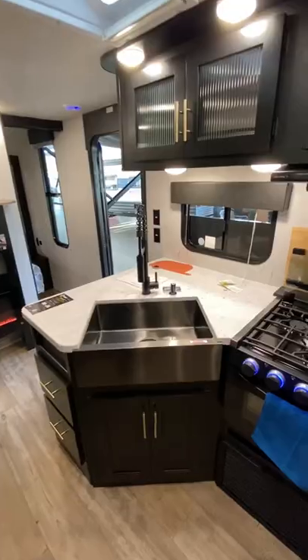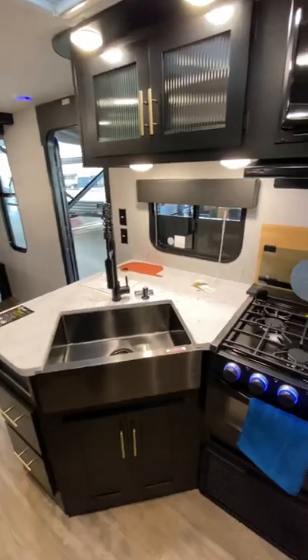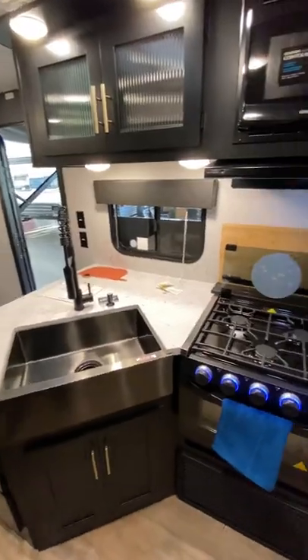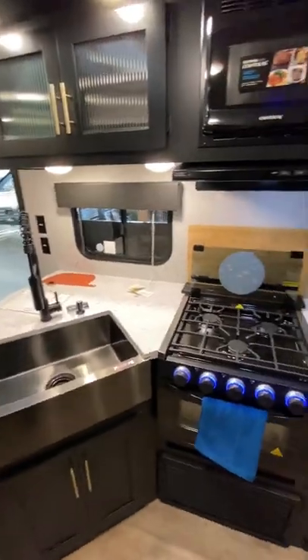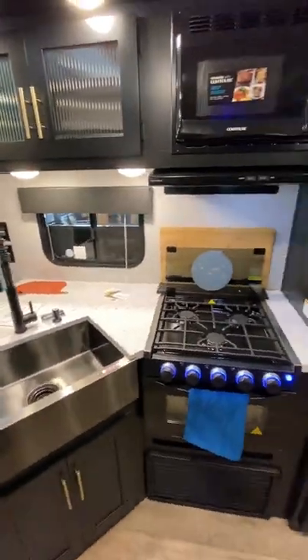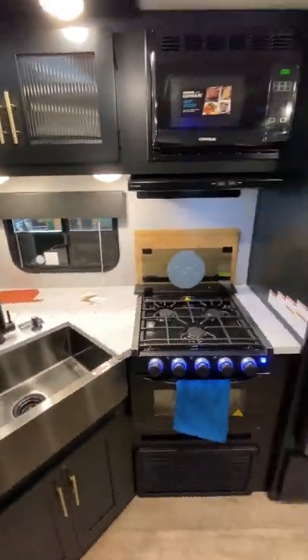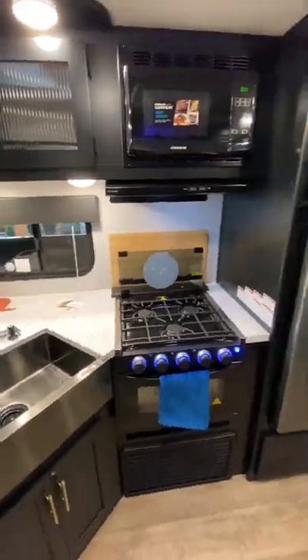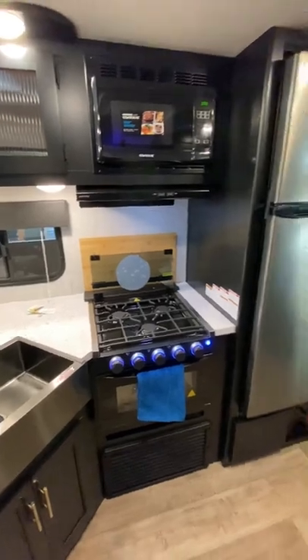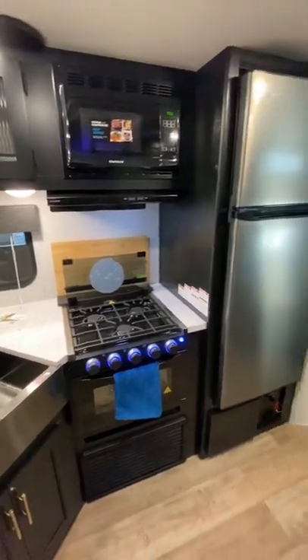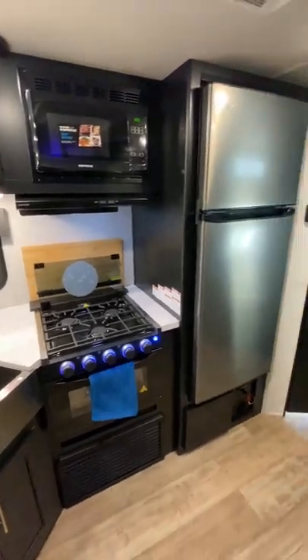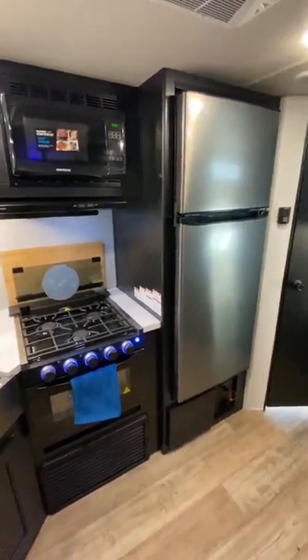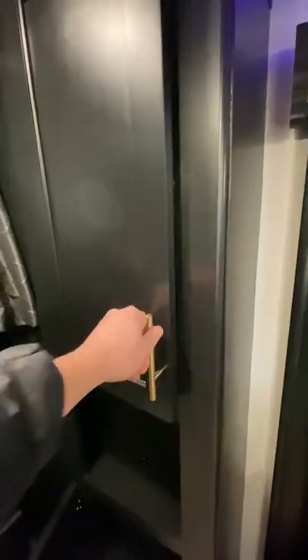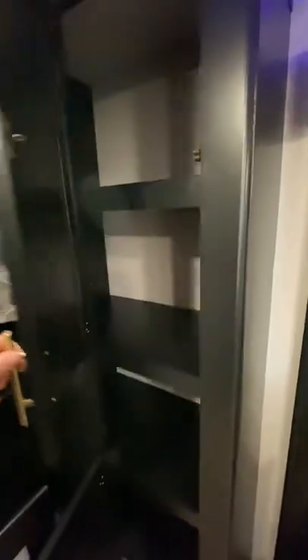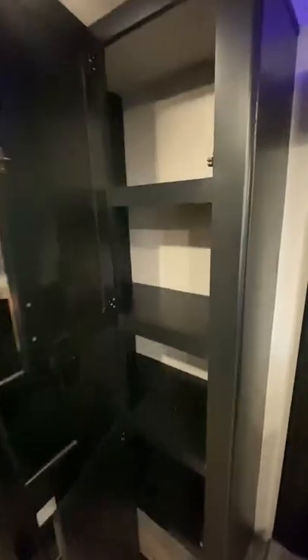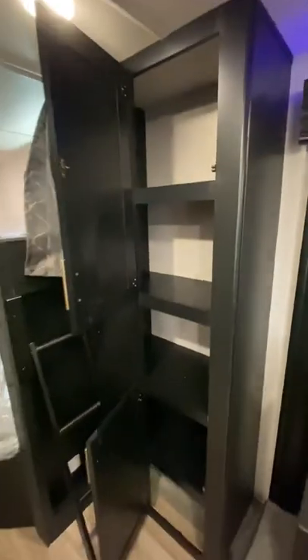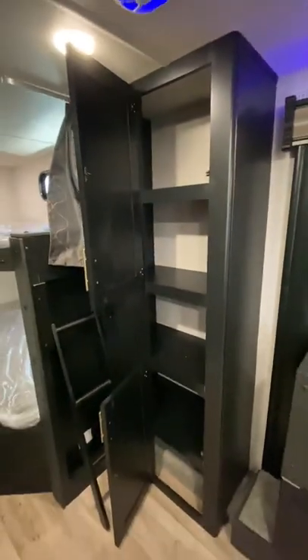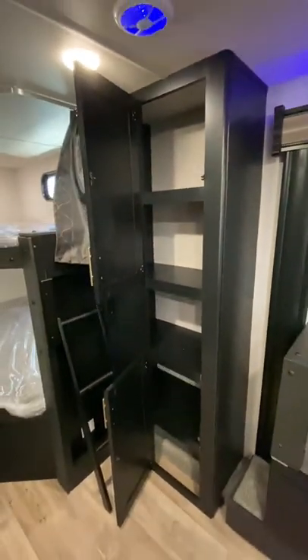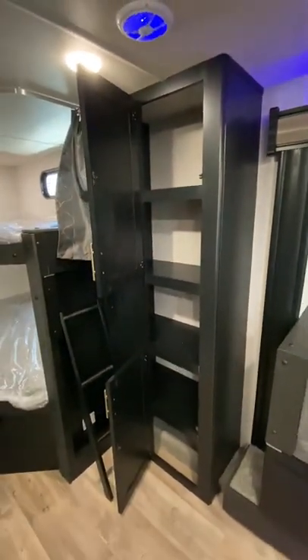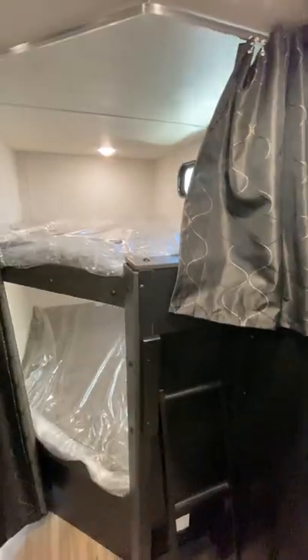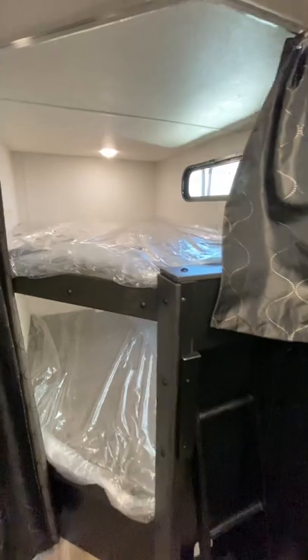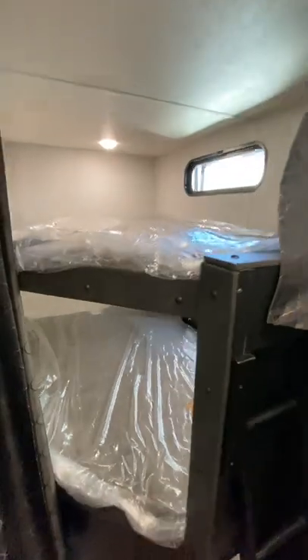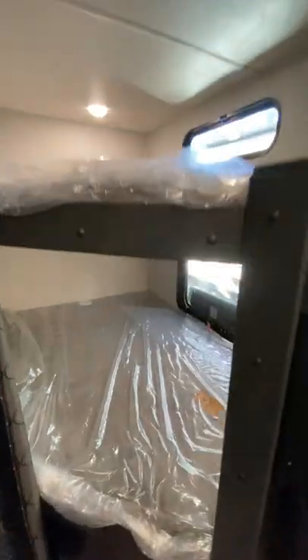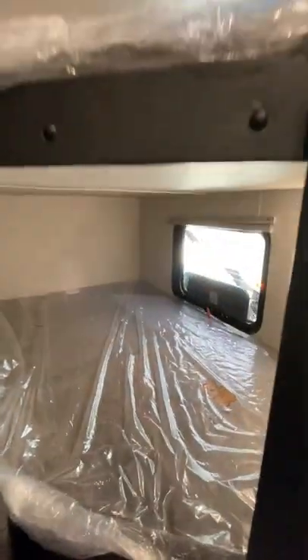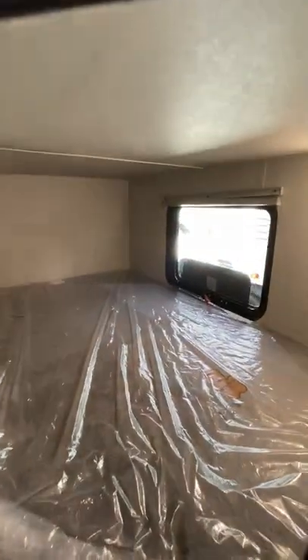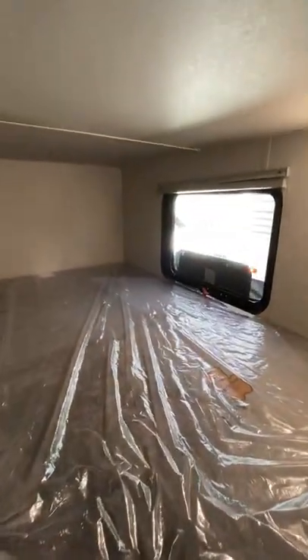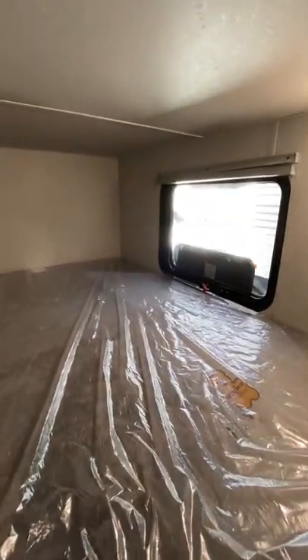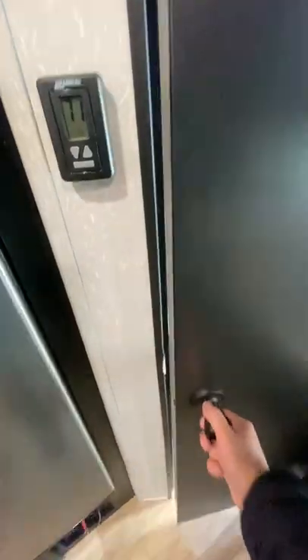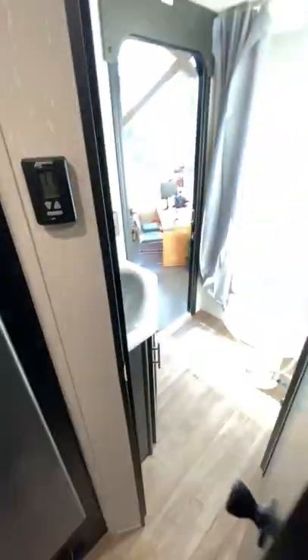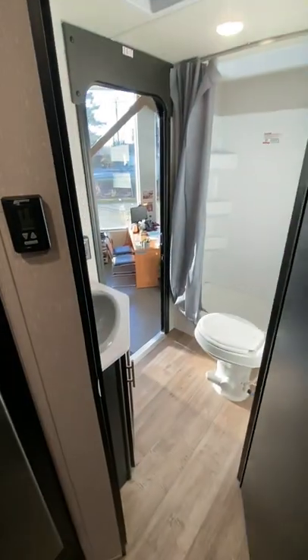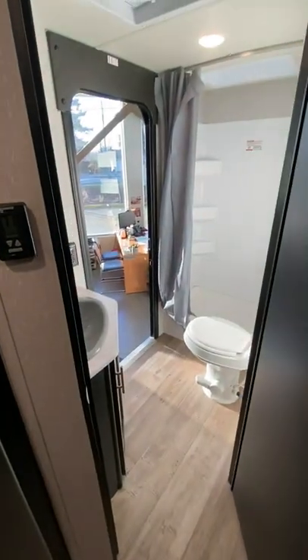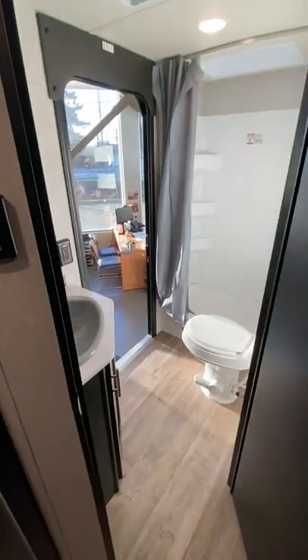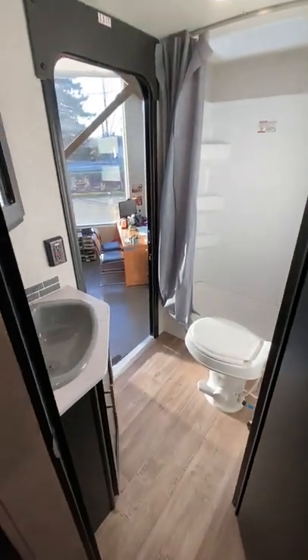A fully loaded kitchen with everything you need for a weekend away. Across the kitchen is pantry space and two double wide bunk beds. Finally, in the back is the bathroom with a separate entry.